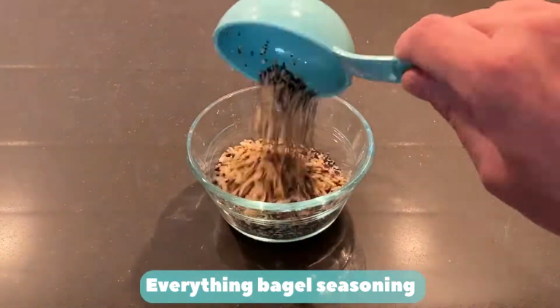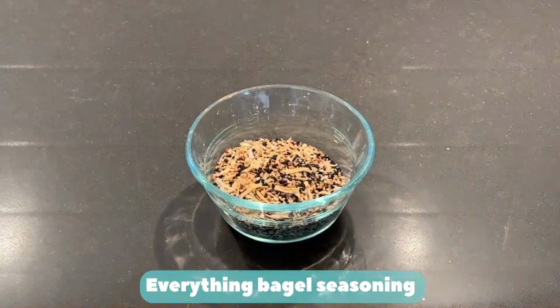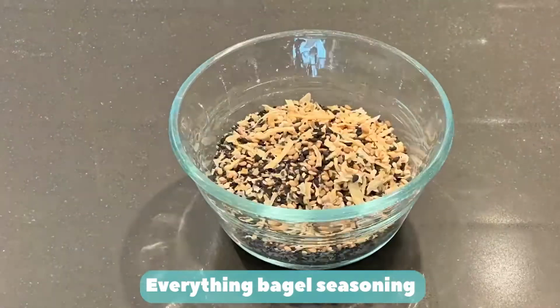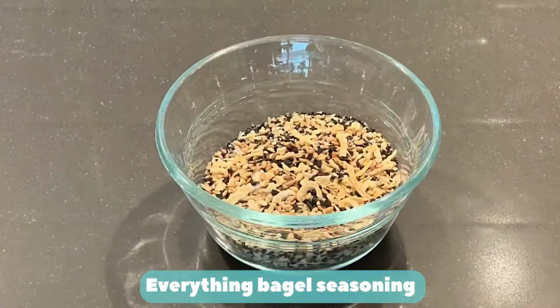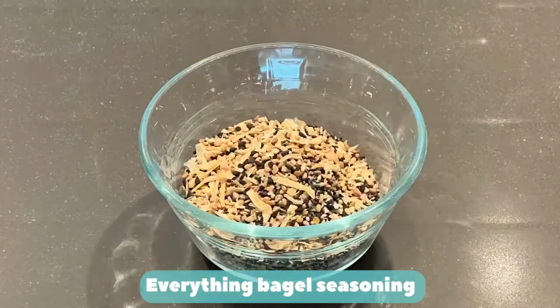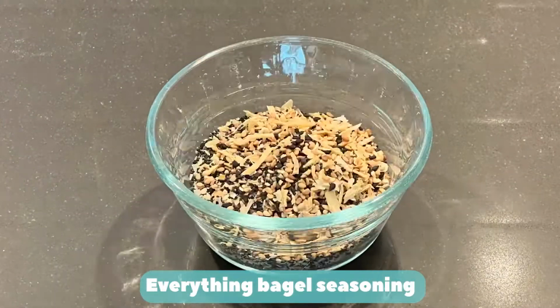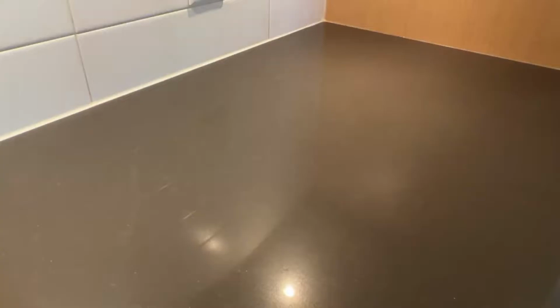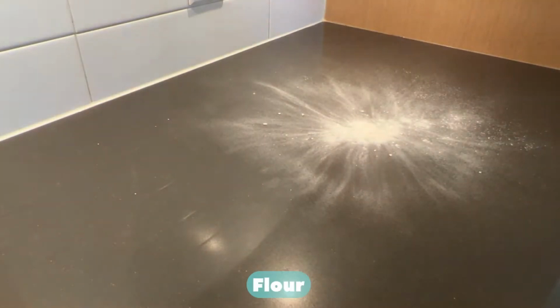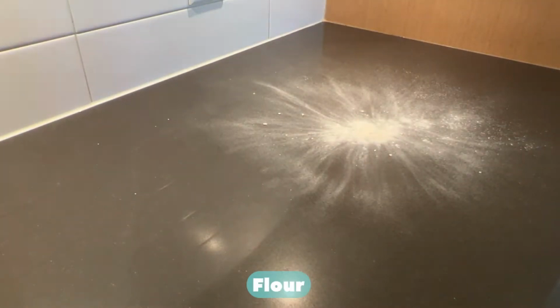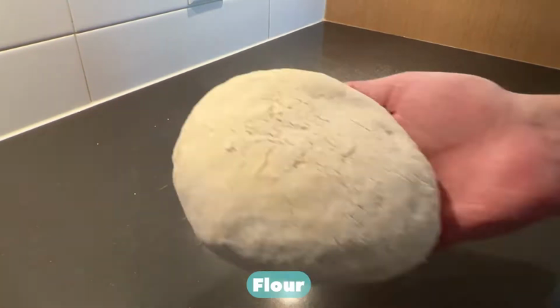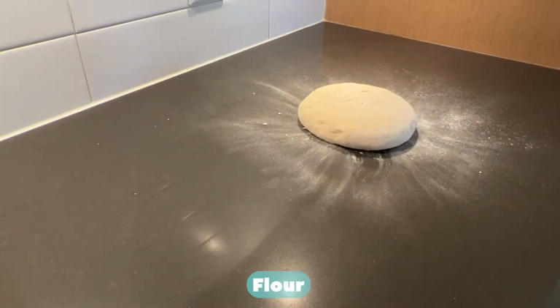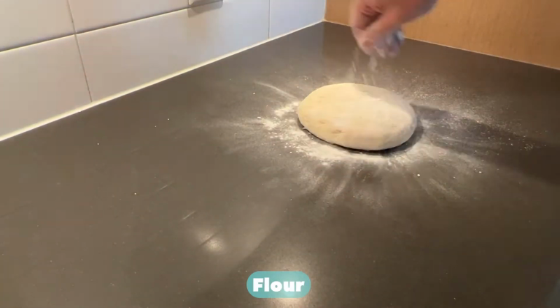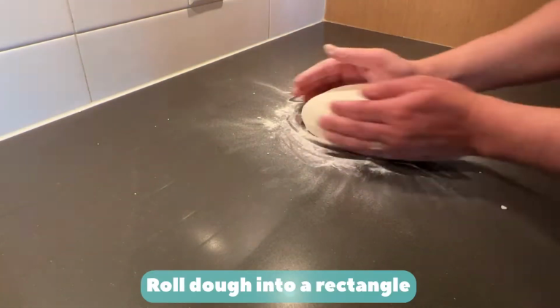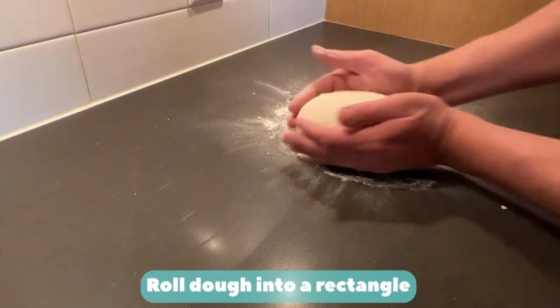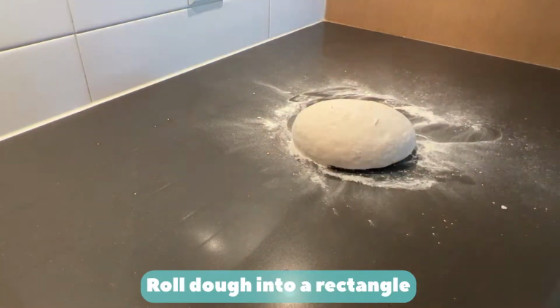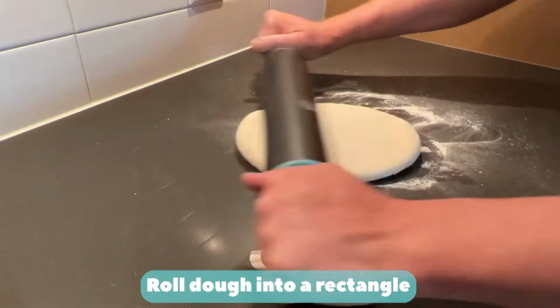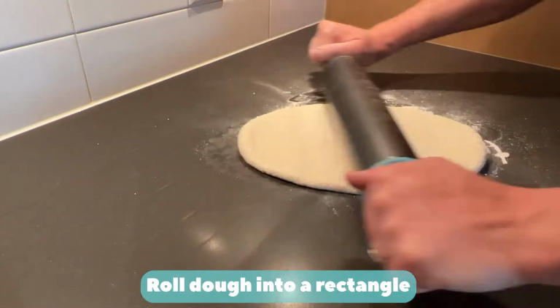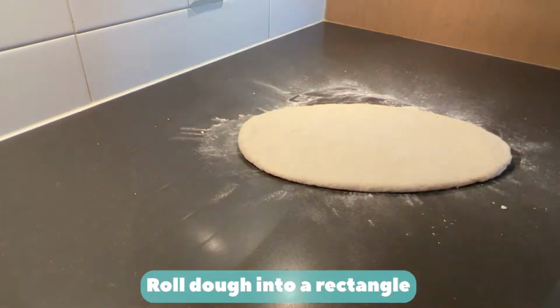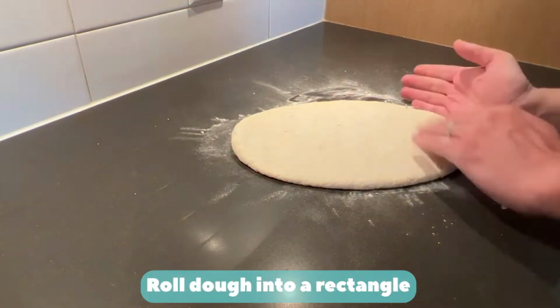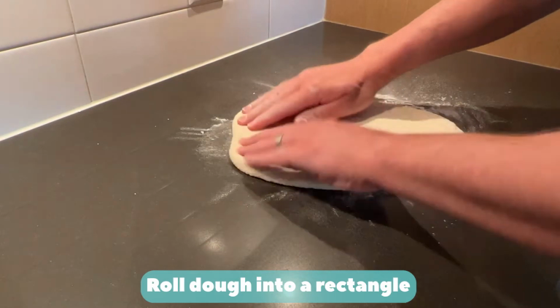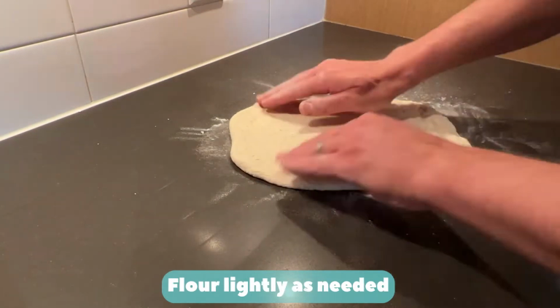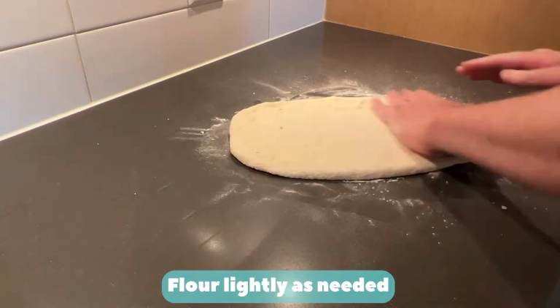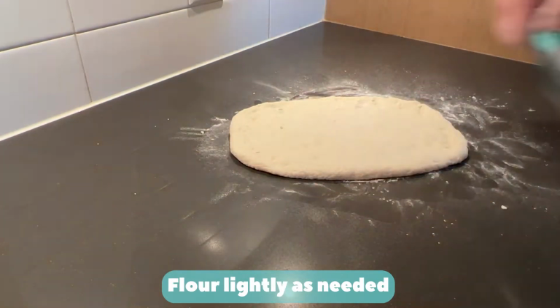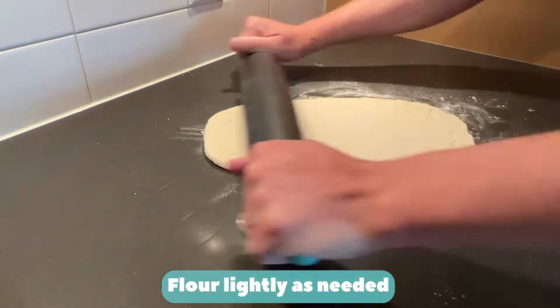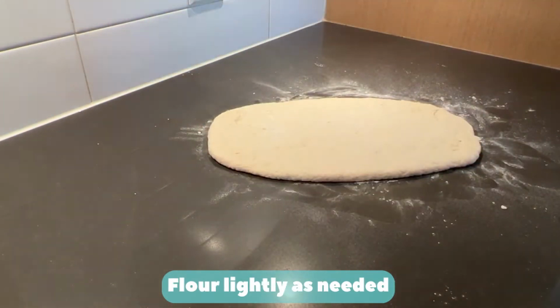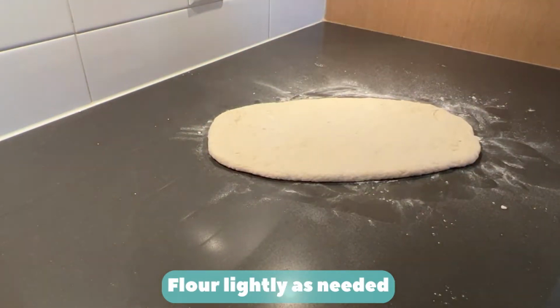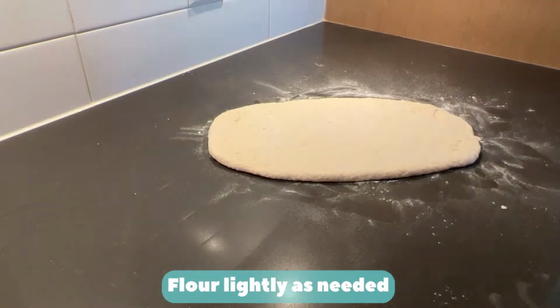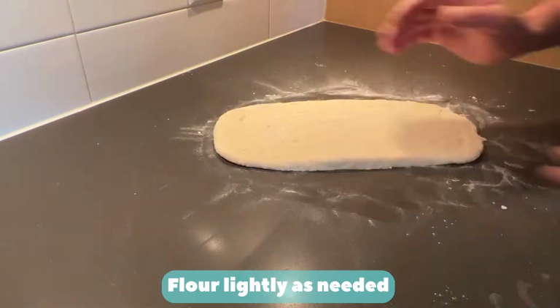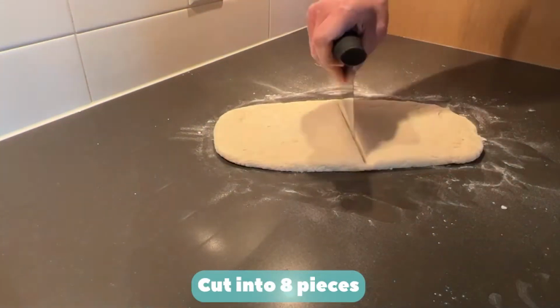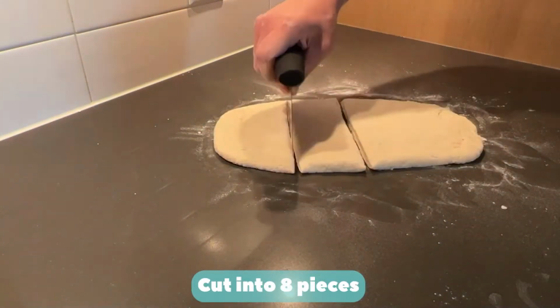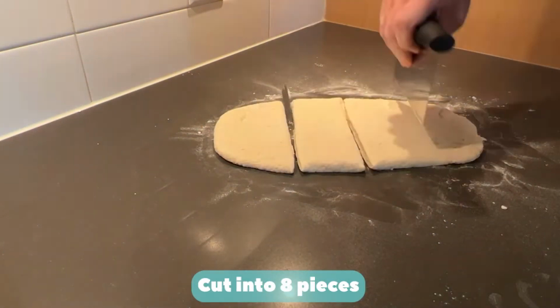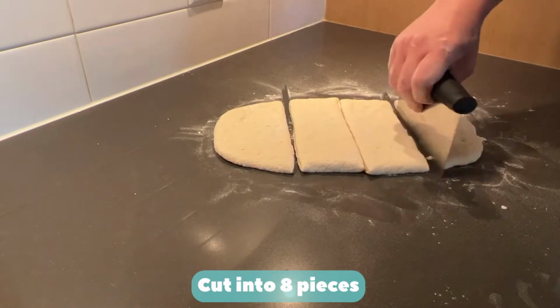Everything bagel seasoning. Flour. Roll dough into a rectangle, flouring lightly as needed. Cut into 8 pieces.